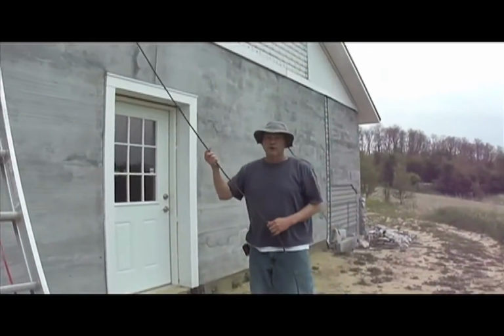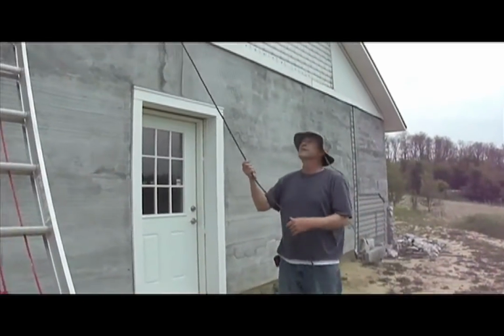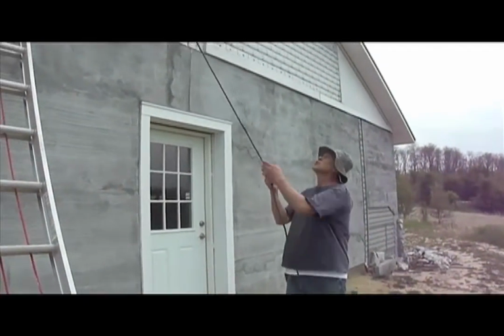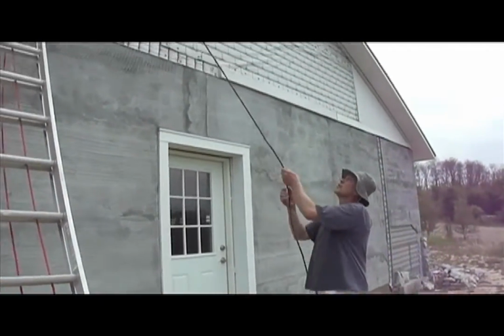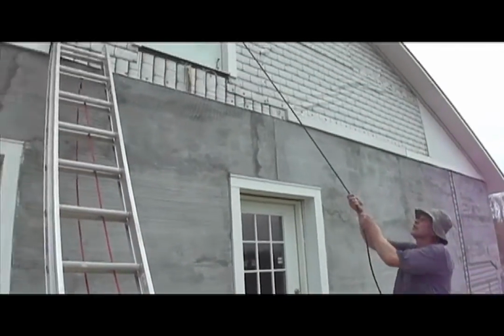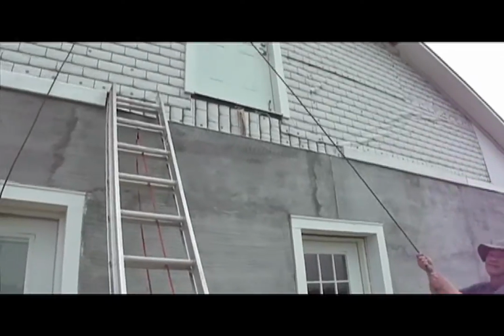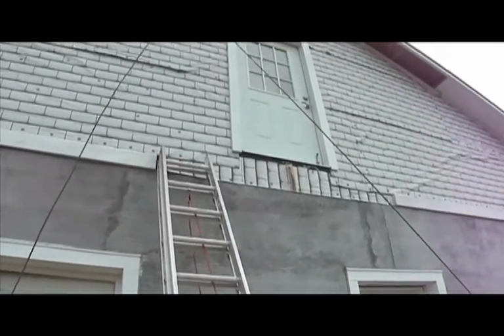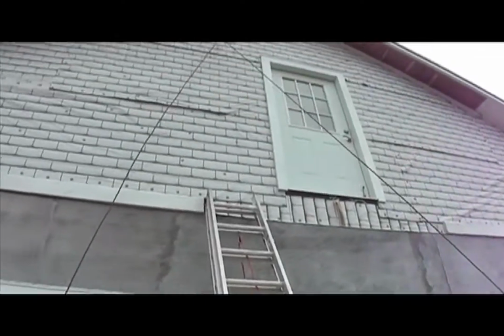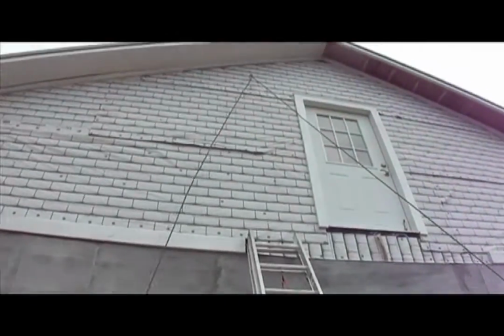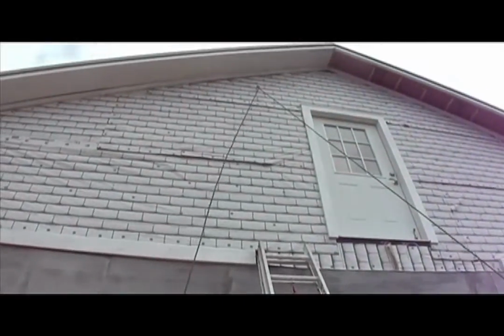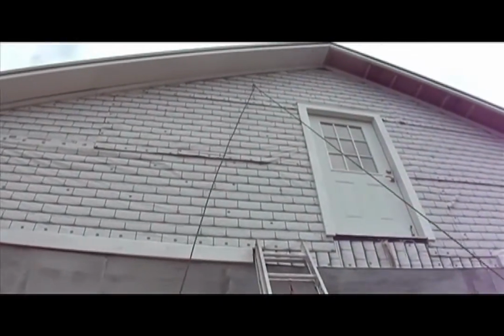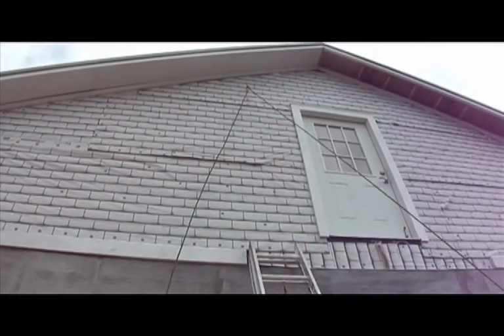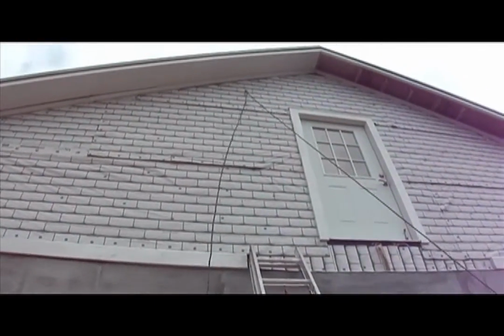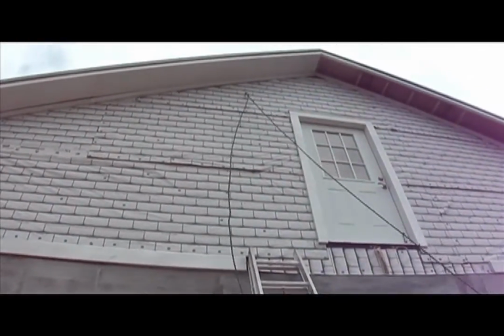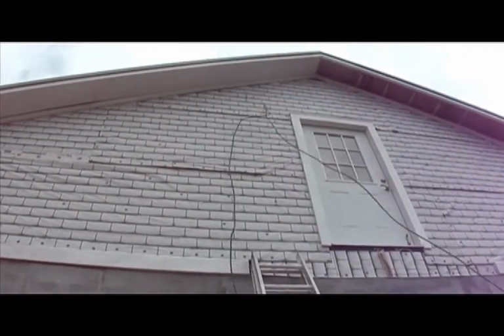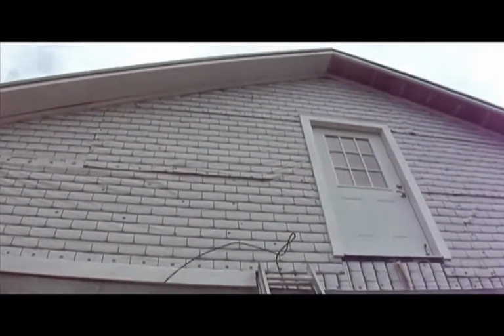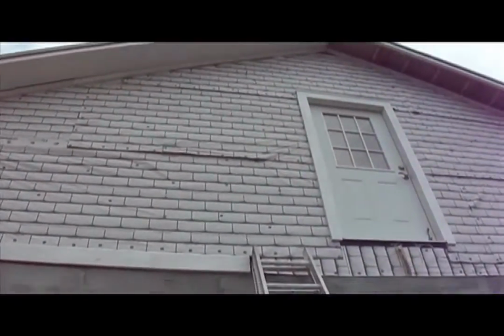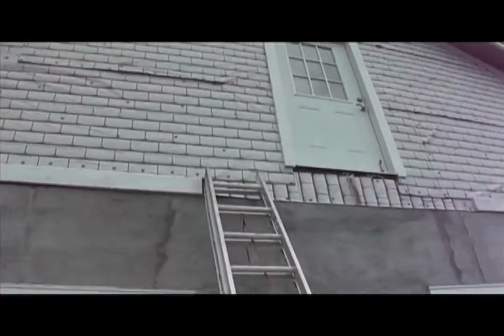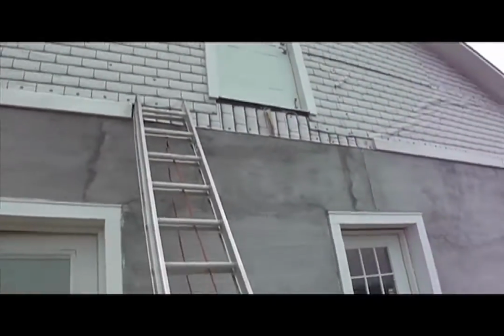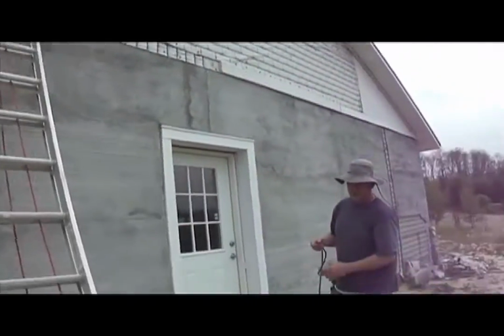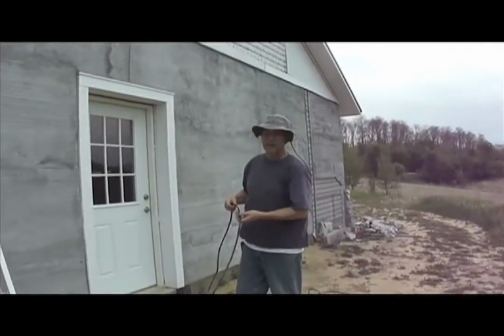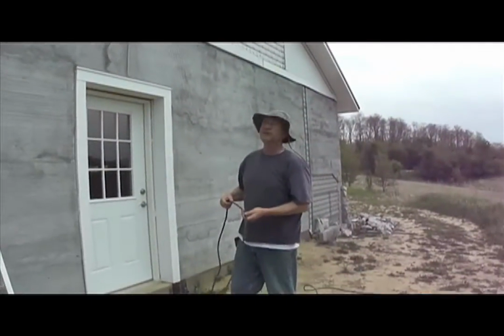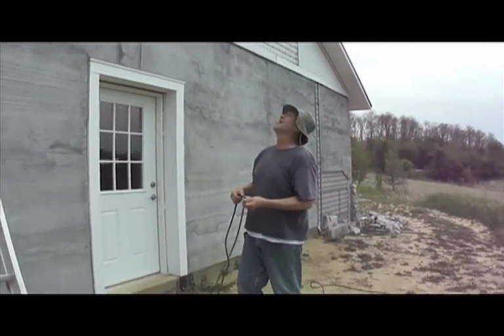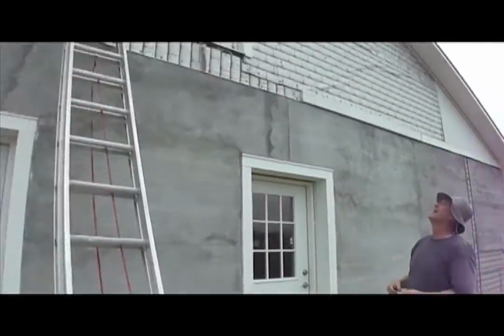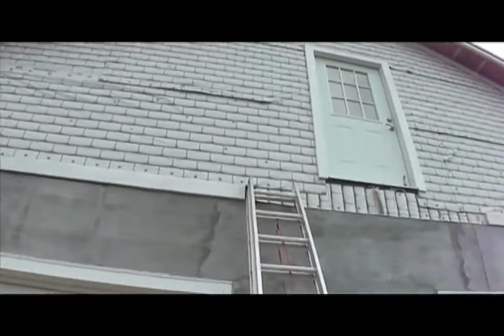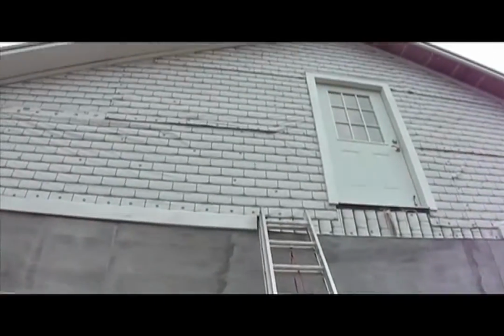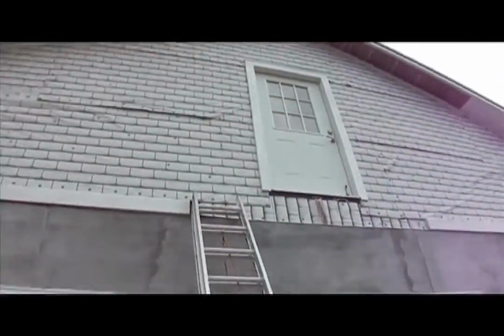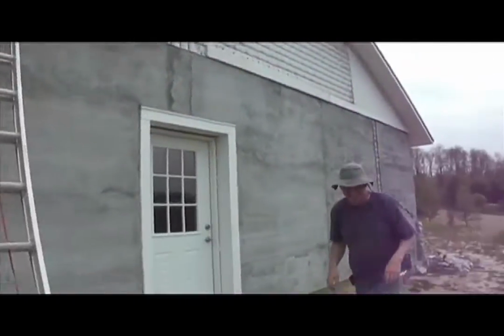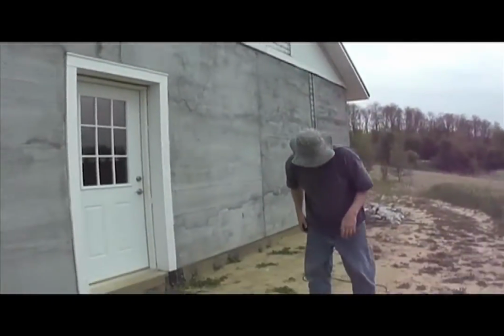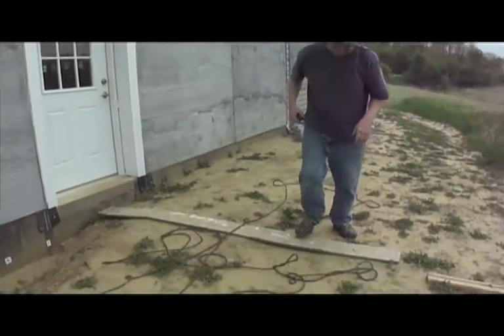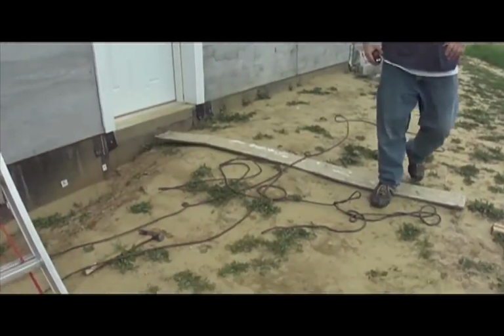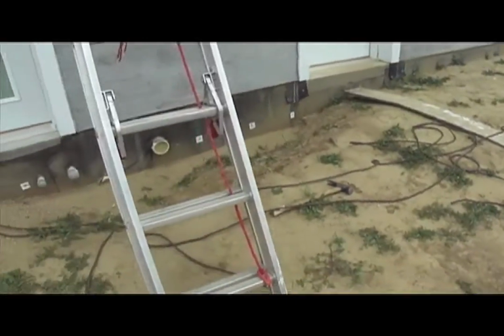We found out right away that this system was not very good. Just the weight of the rope made the nail pull out of the wall. That was bad.